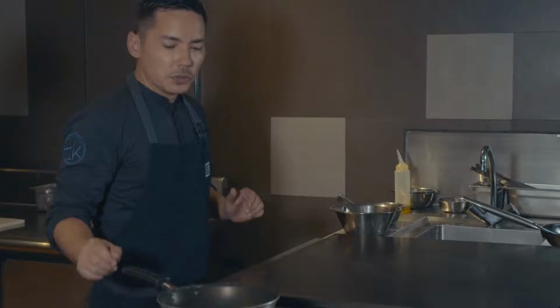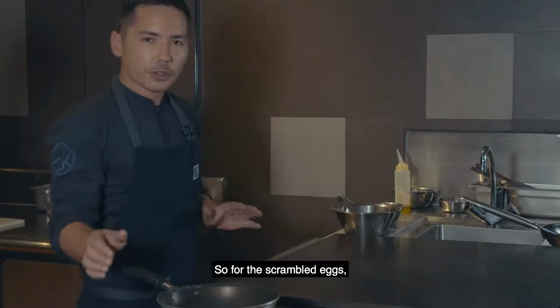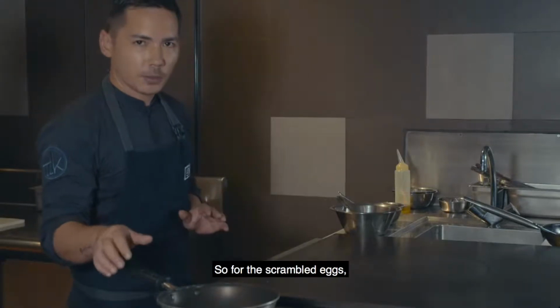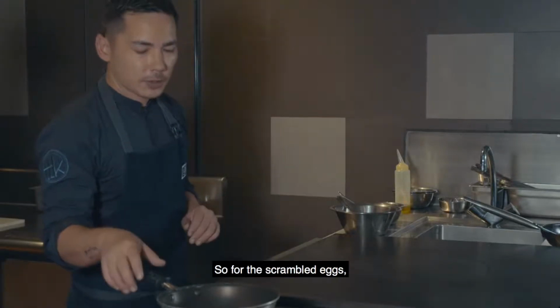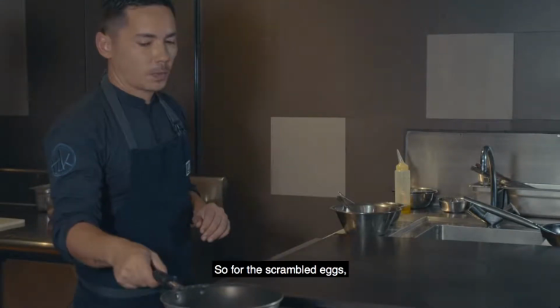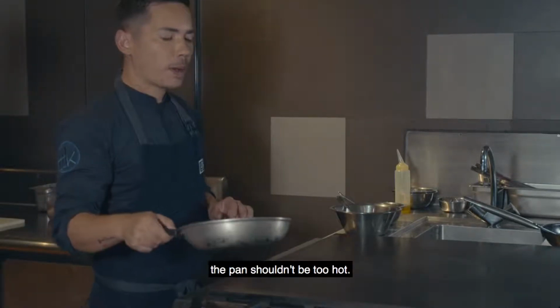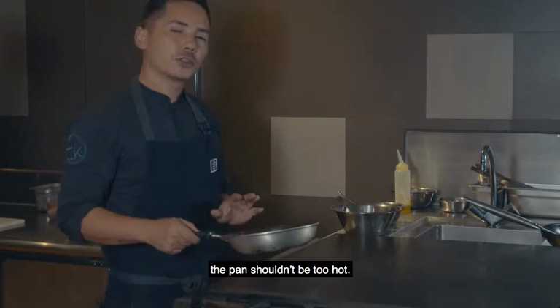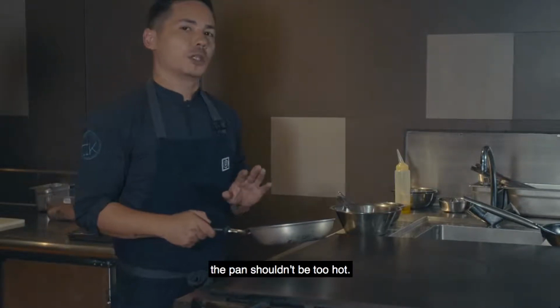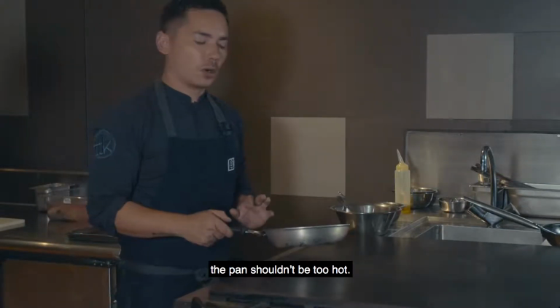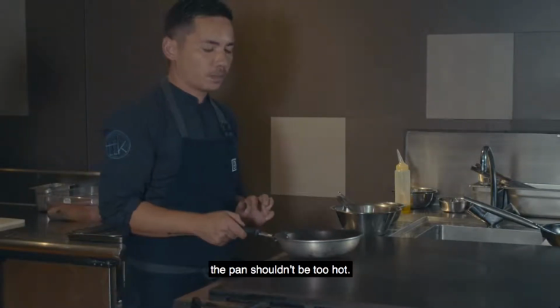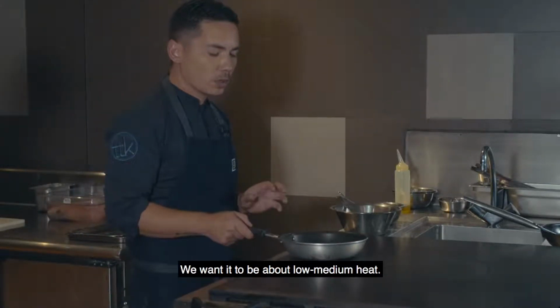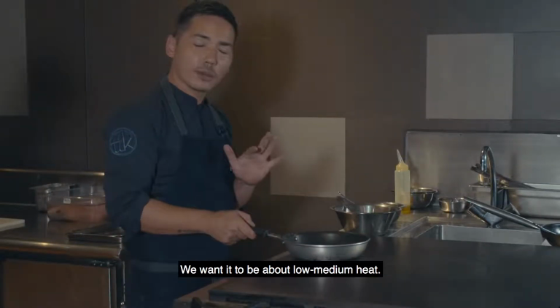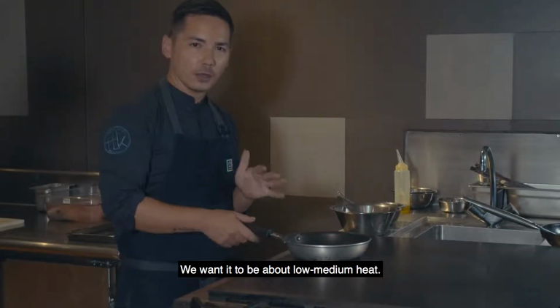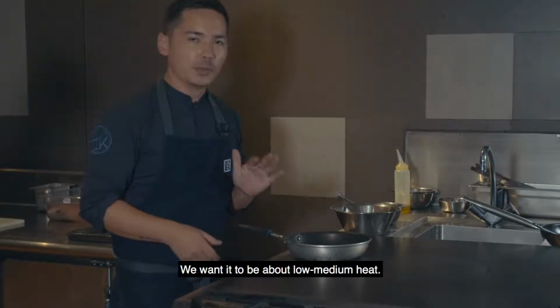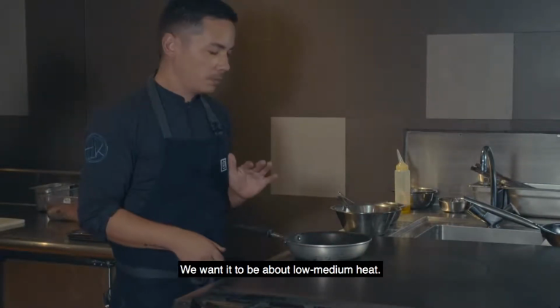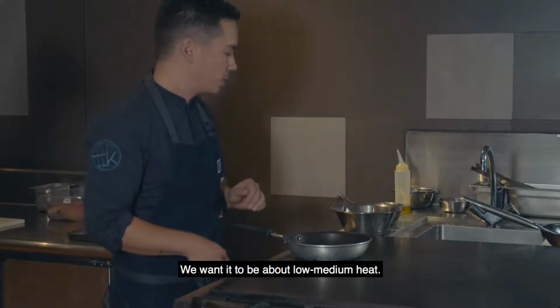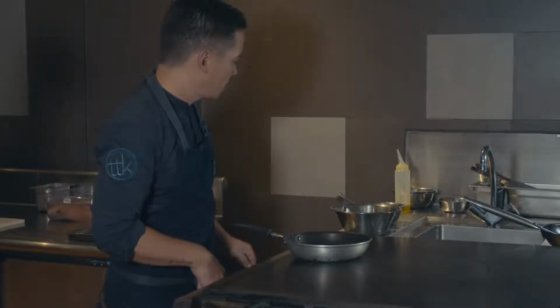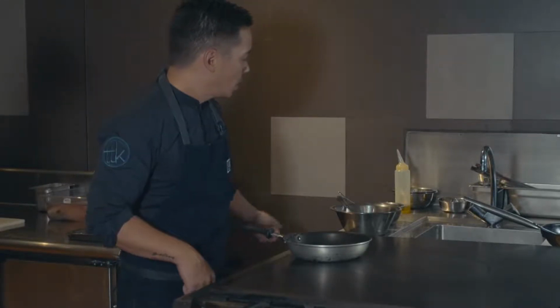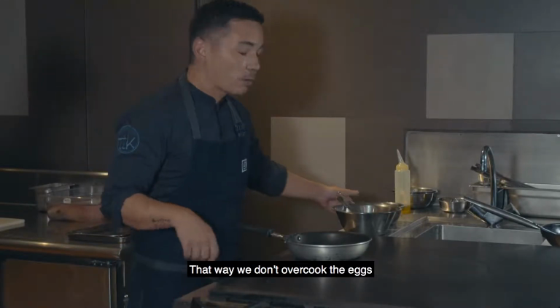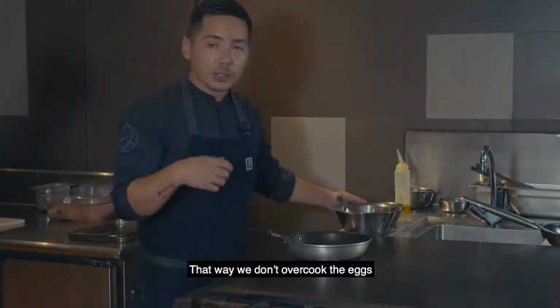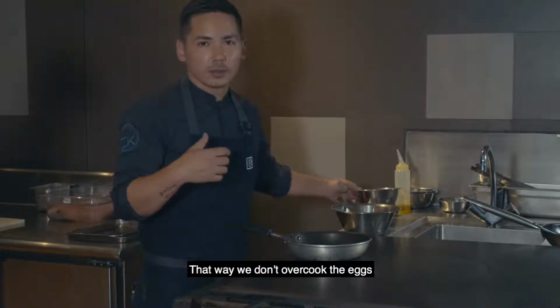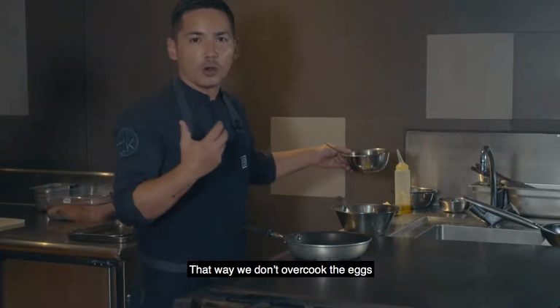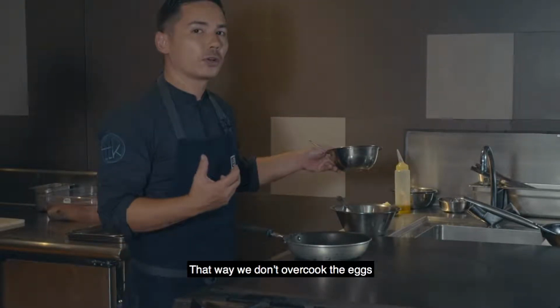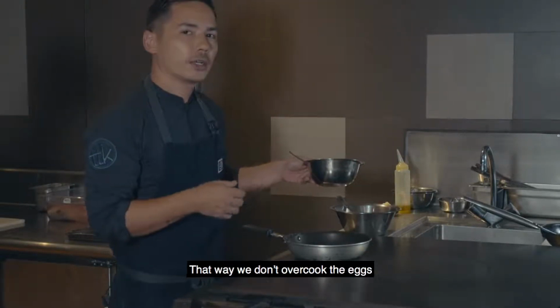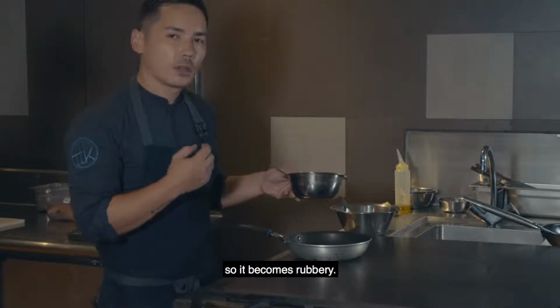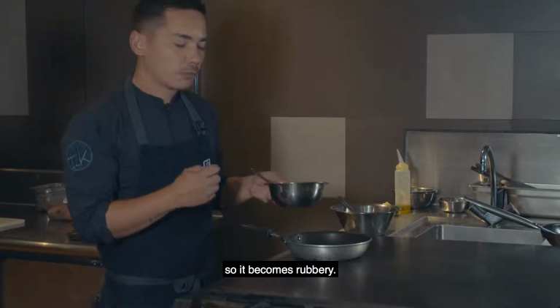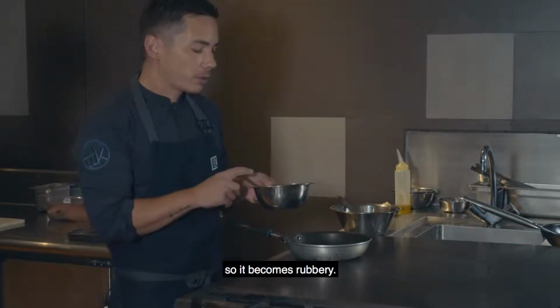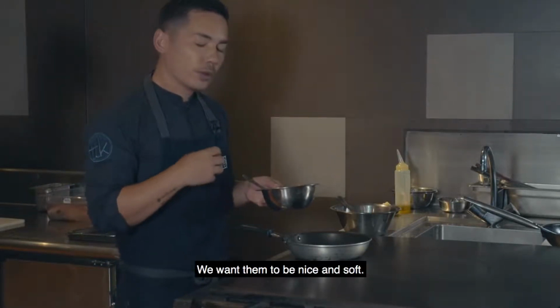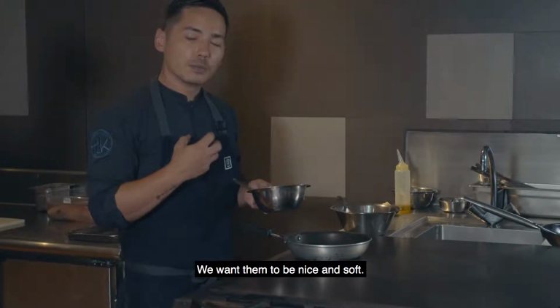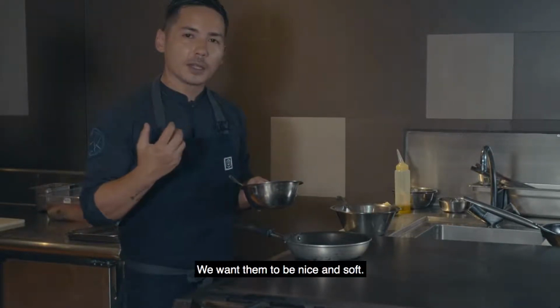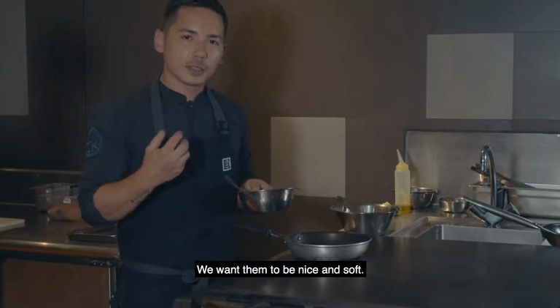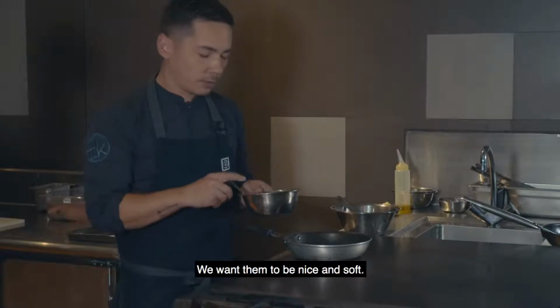For the scrambled eggs, the pan shouldn't be too hot. We want it about a low-medium heat. That way we don't overcook the eggs so they become rubbery. We want them to be nice and soft.